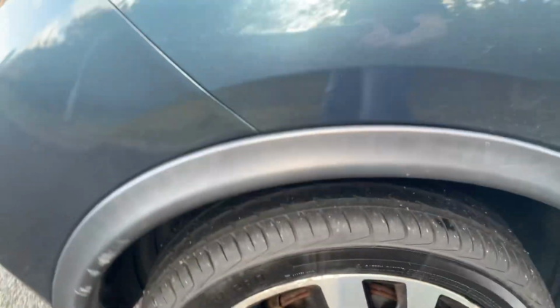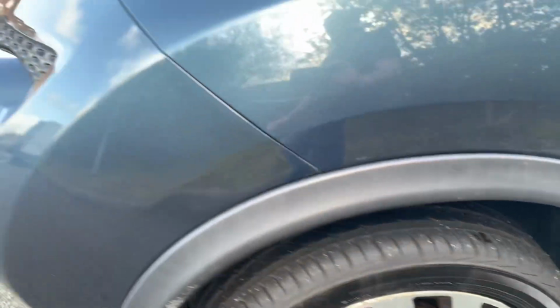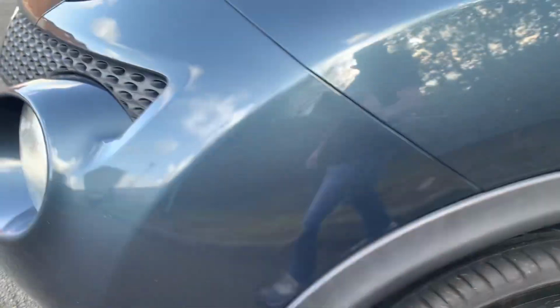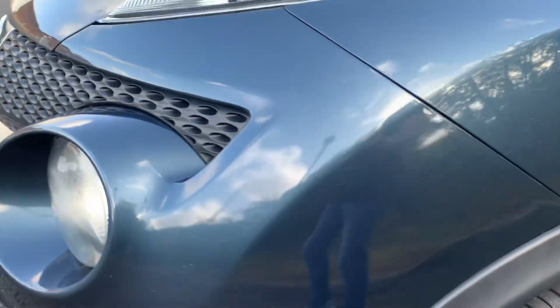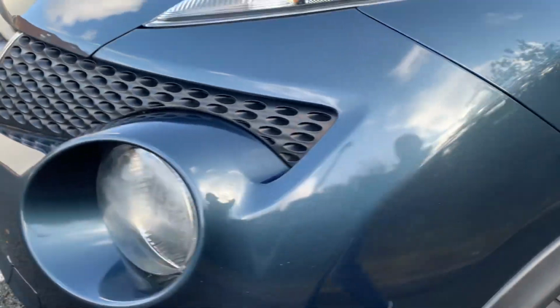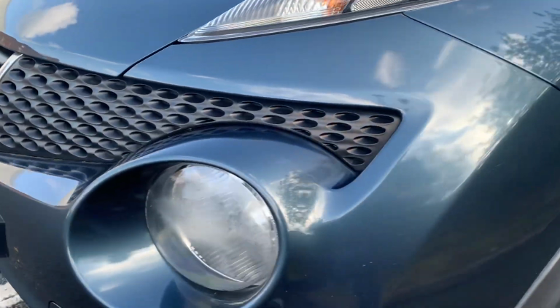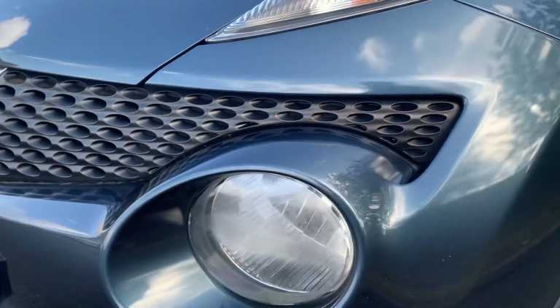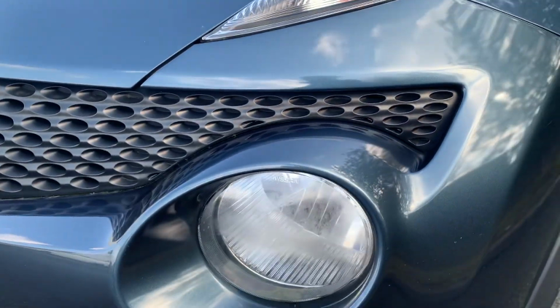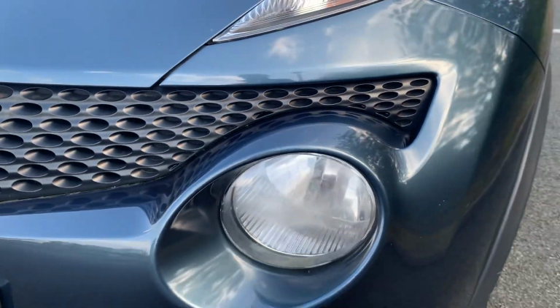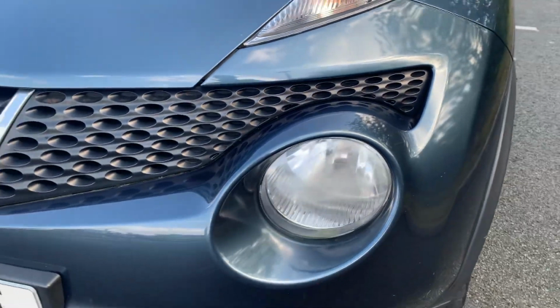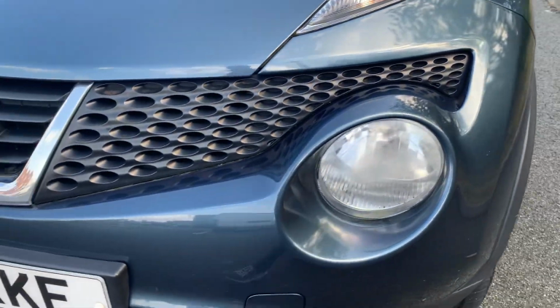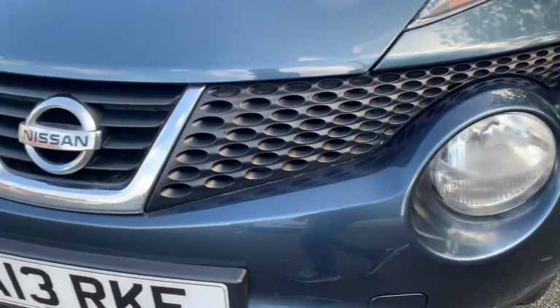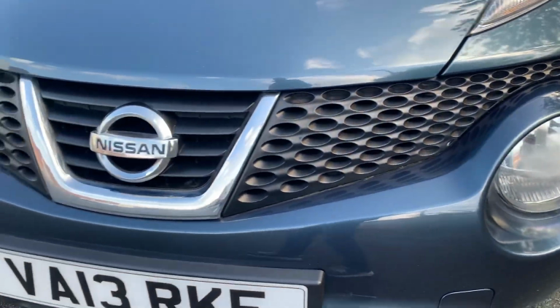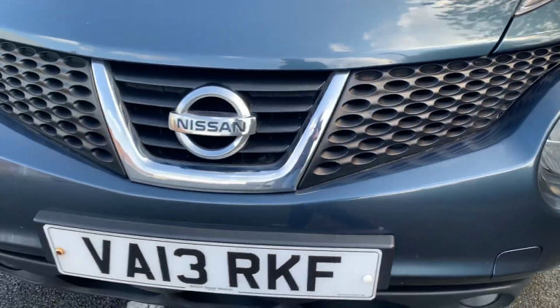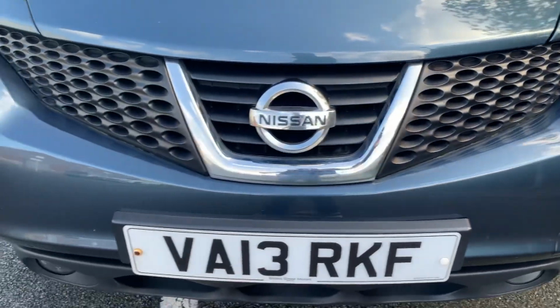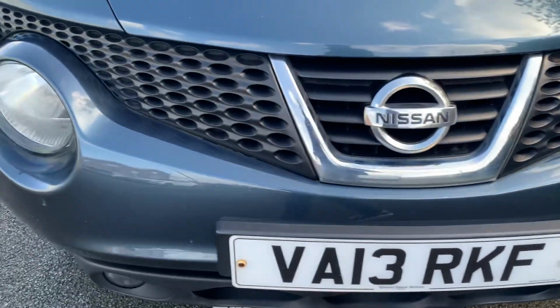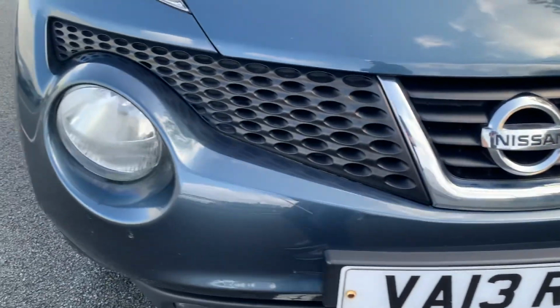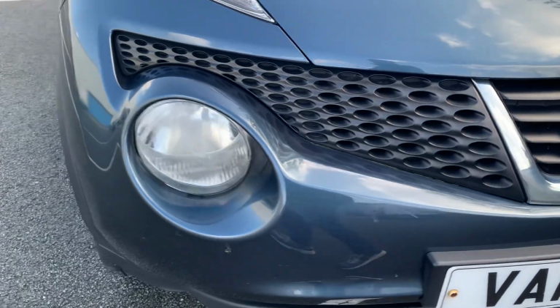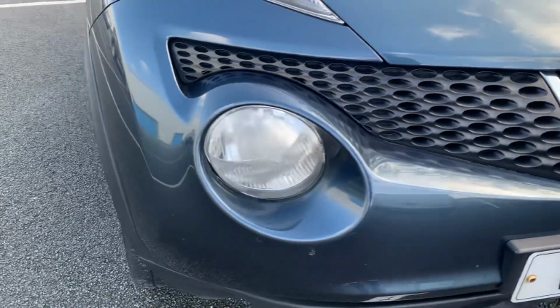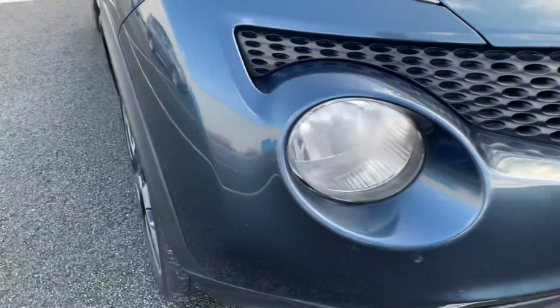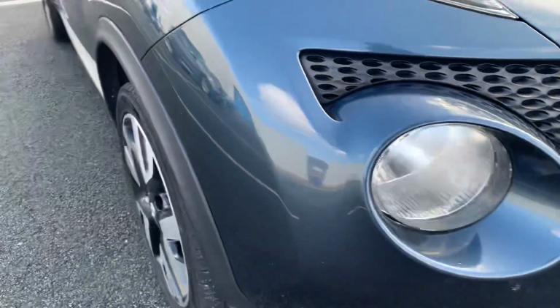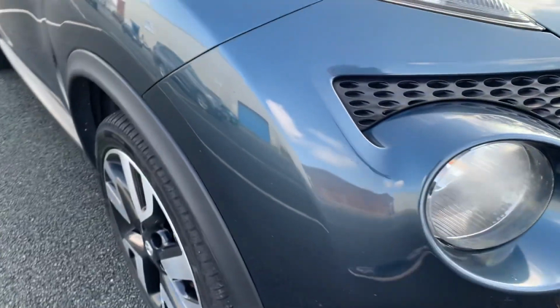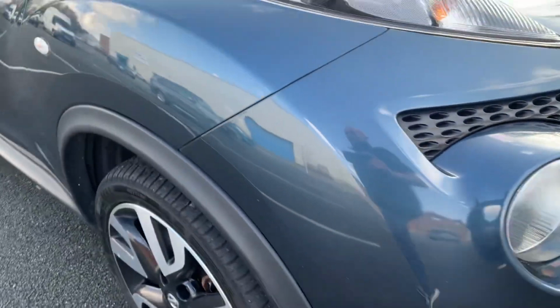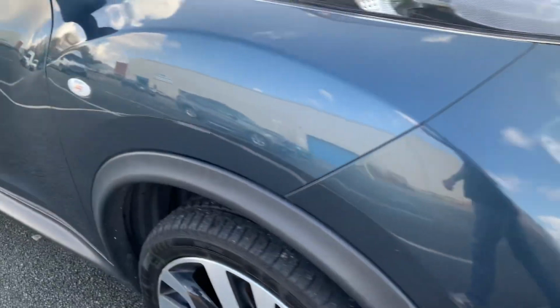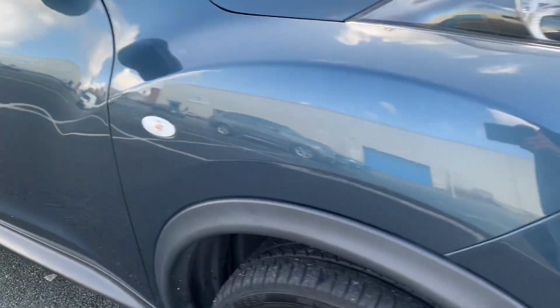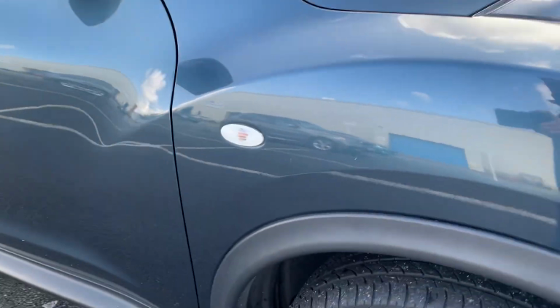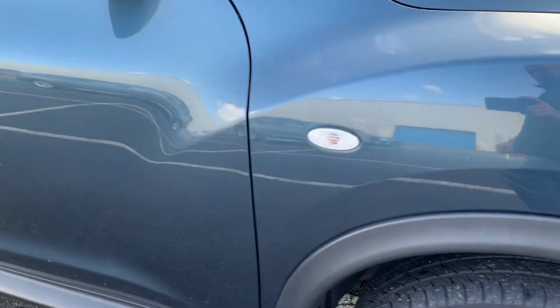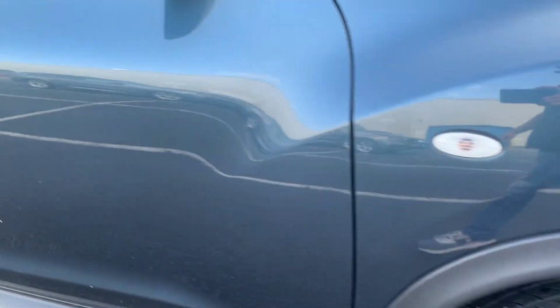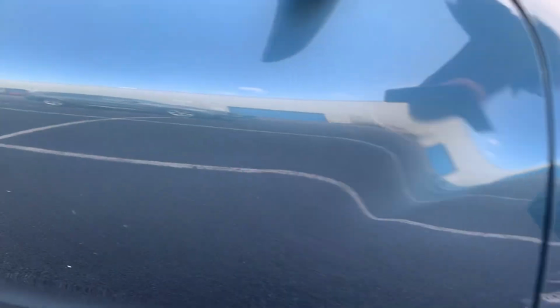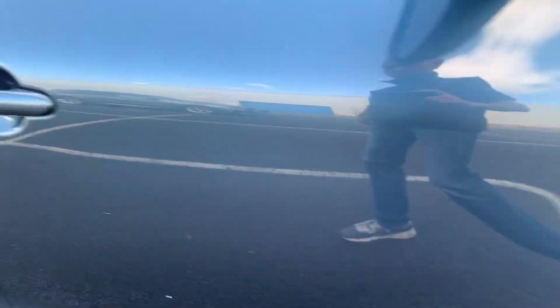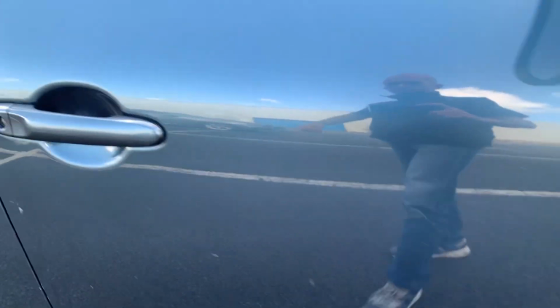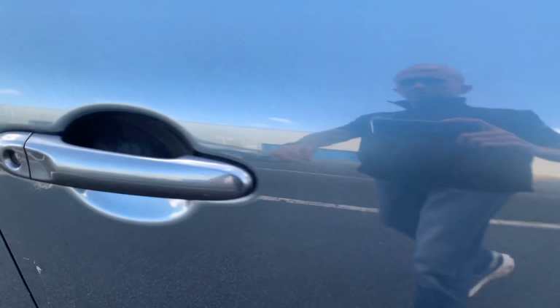It's got sat nav navigation and daytime running lights. It's just a lovely little thing.